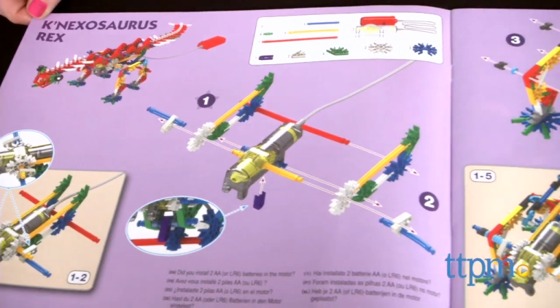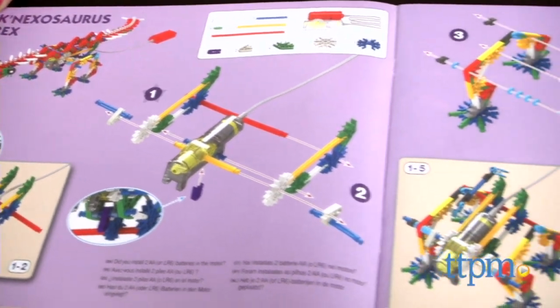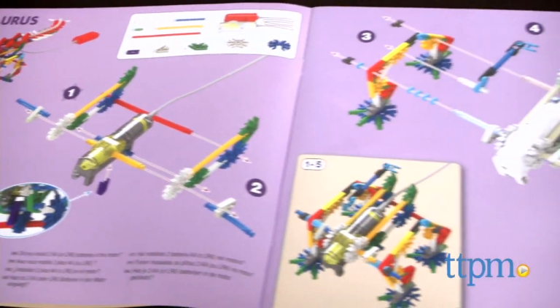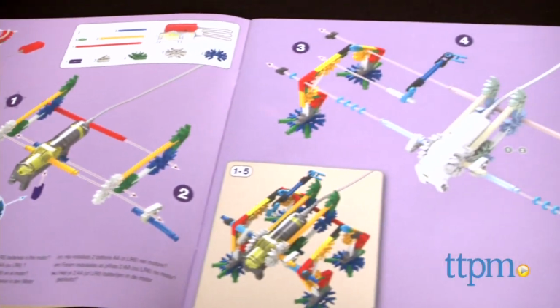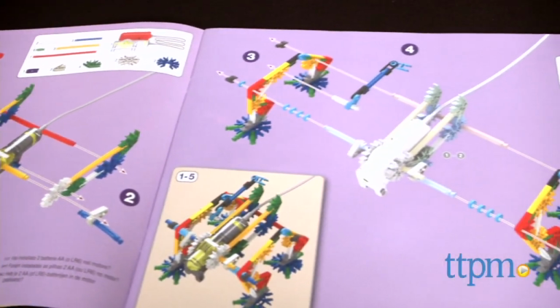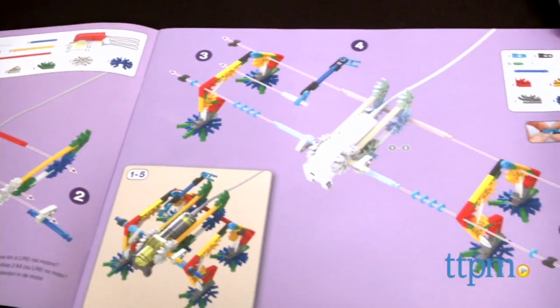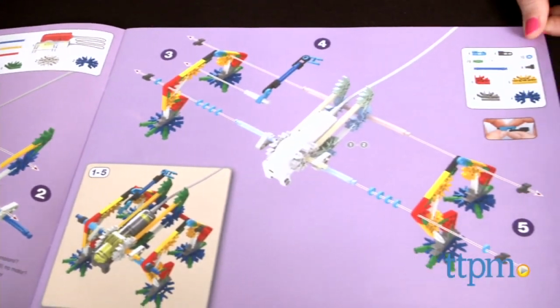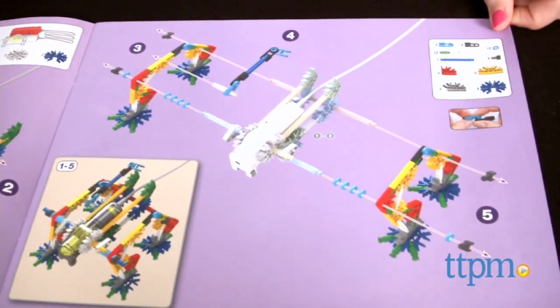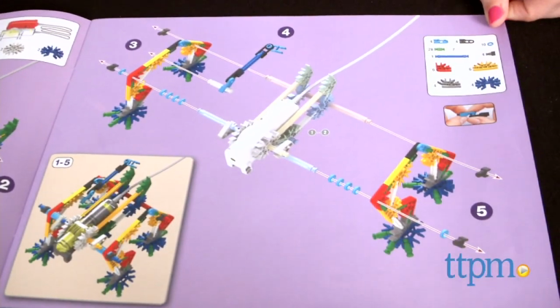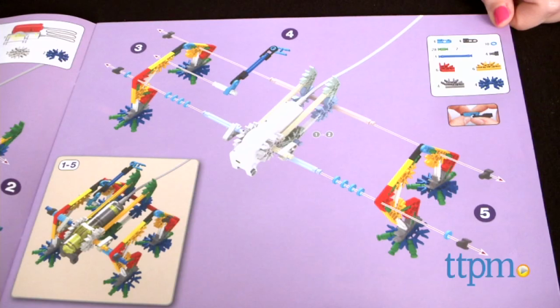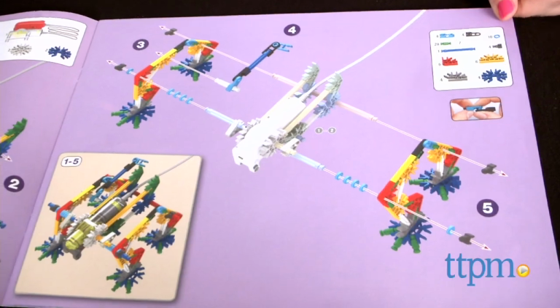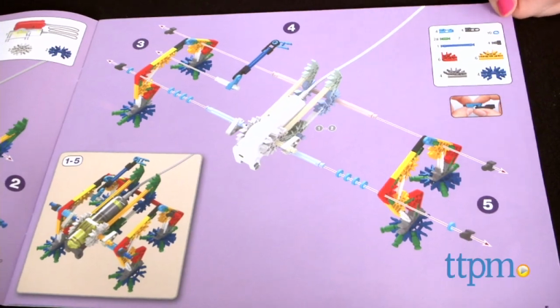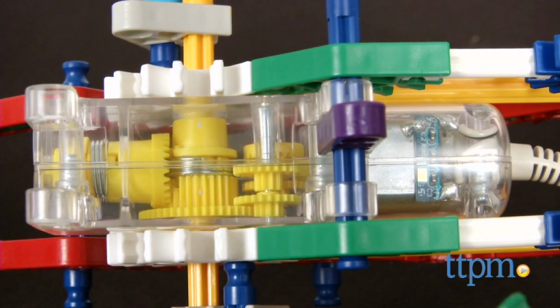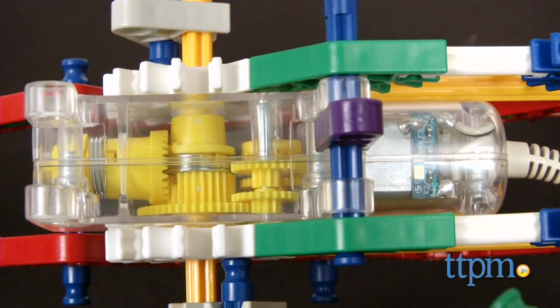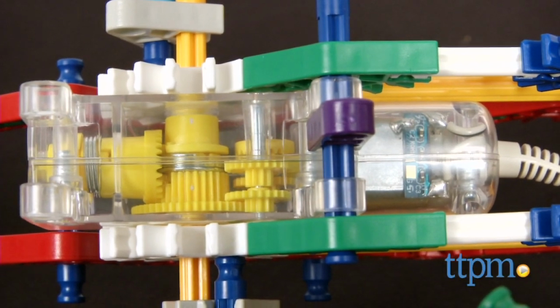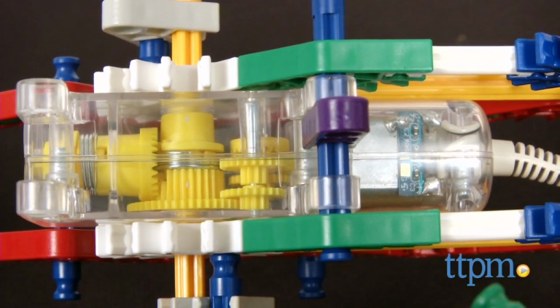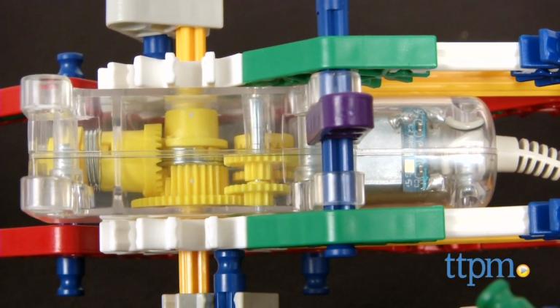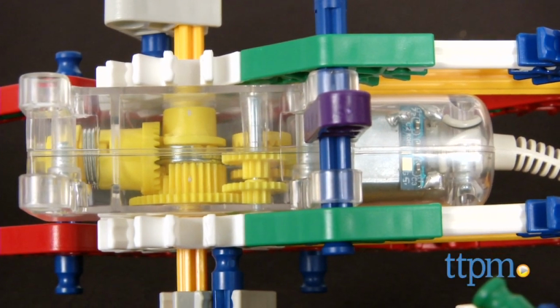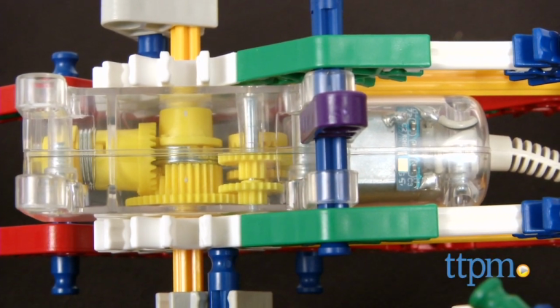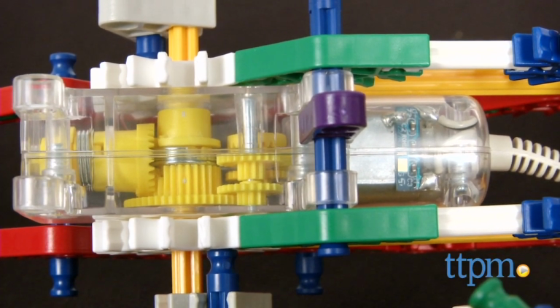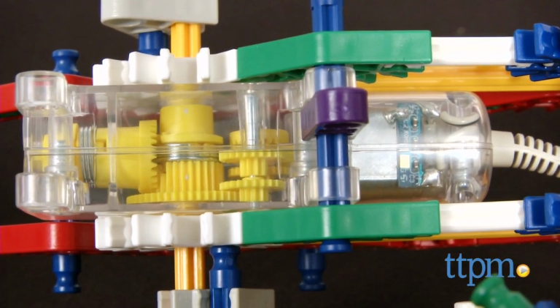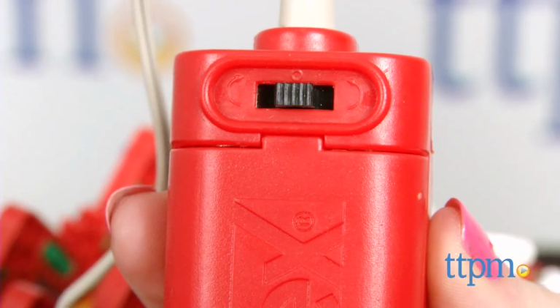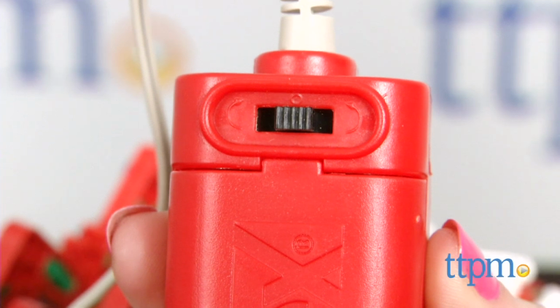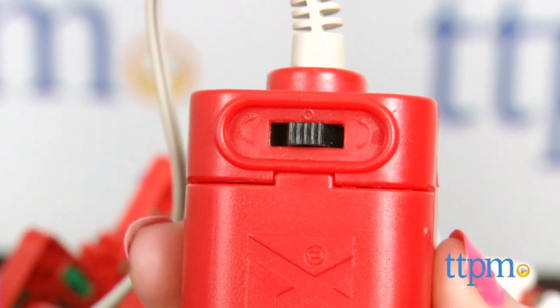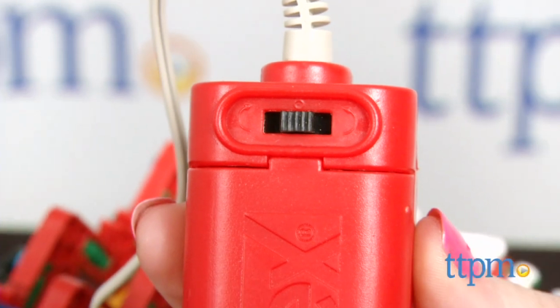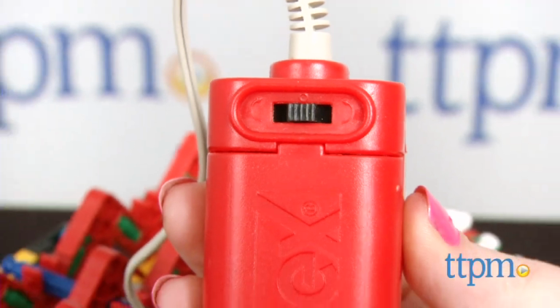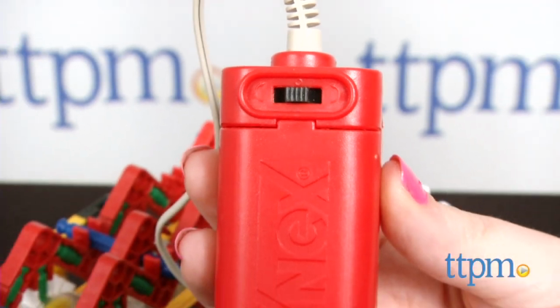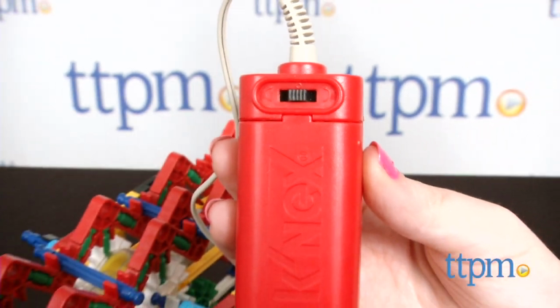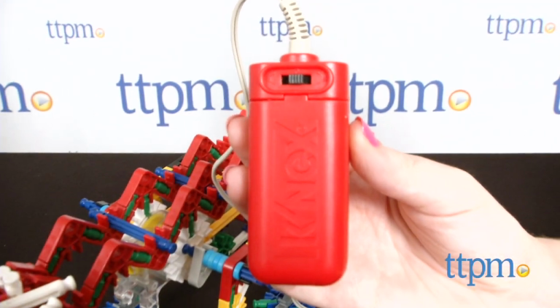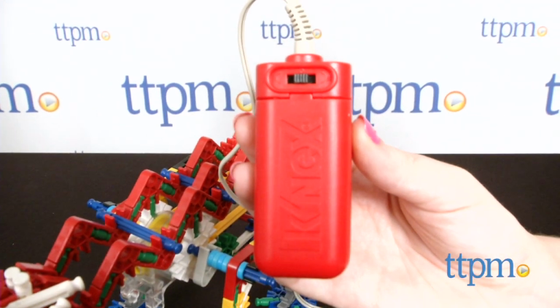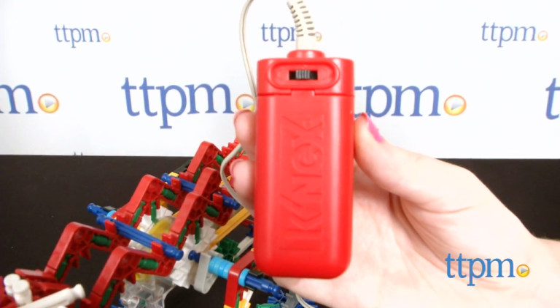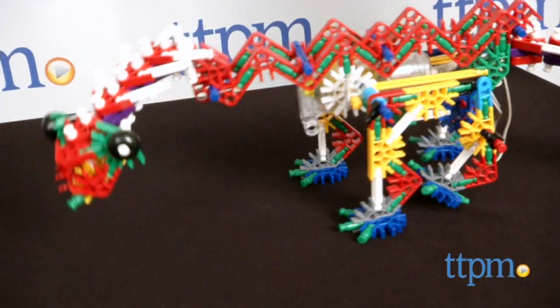Once together, the motor features a cord that connects to a controller so you can walk your creation like a dog, moving it forward or backward. As it moves, its head and tail will swing back and forth.